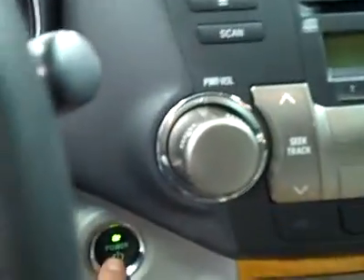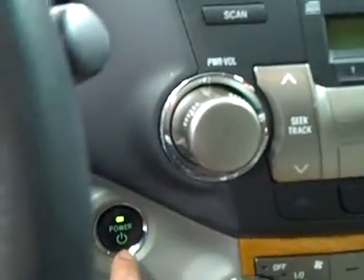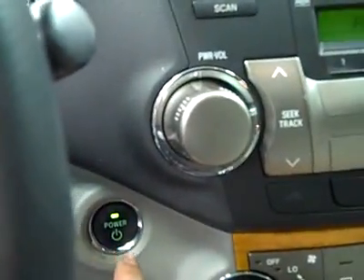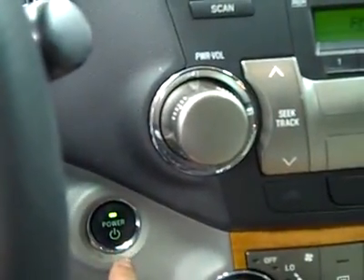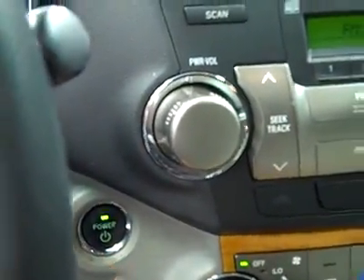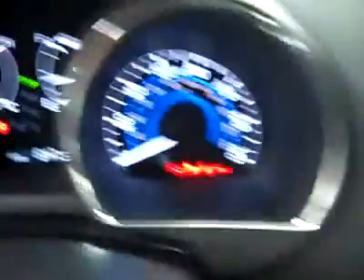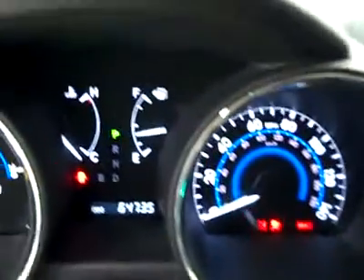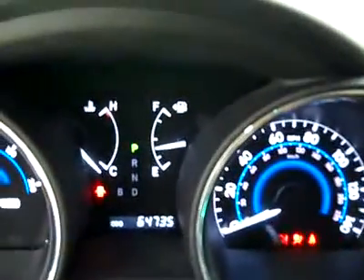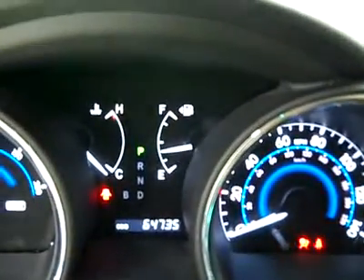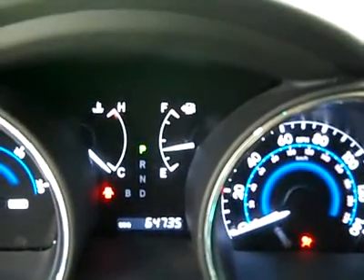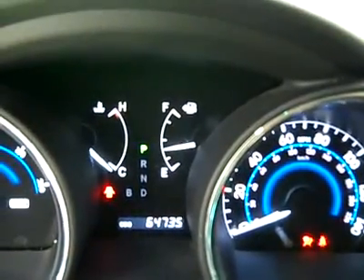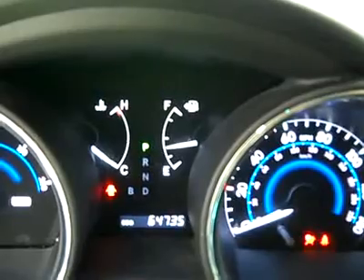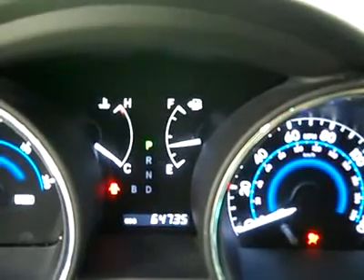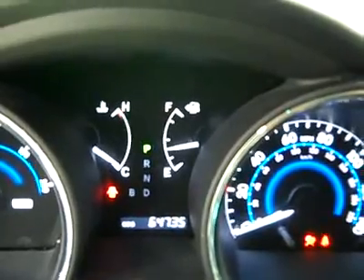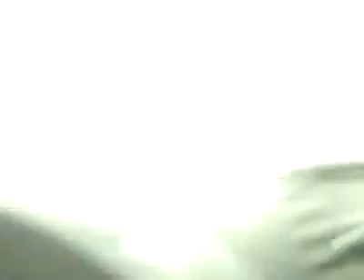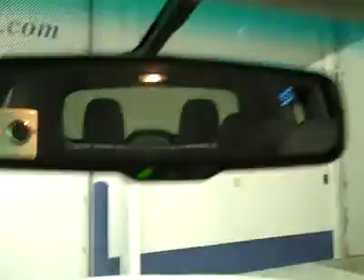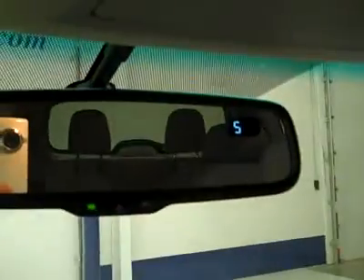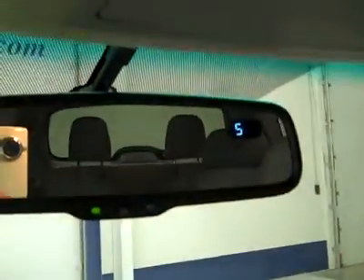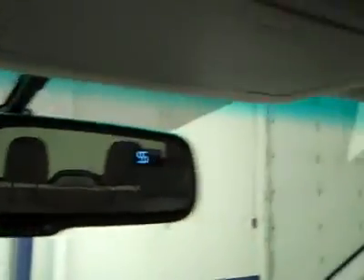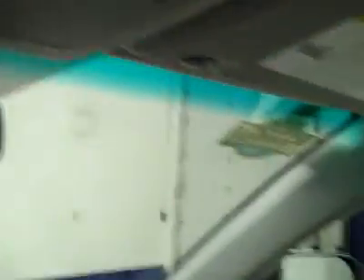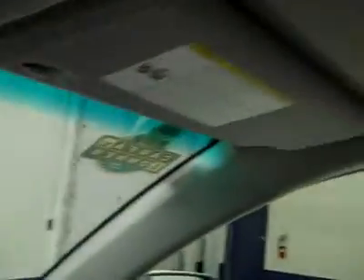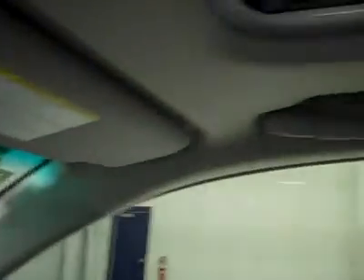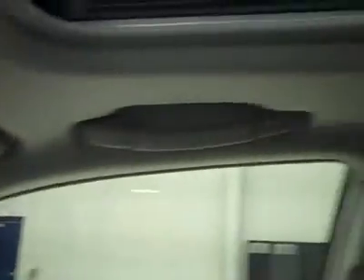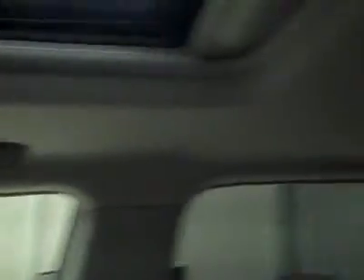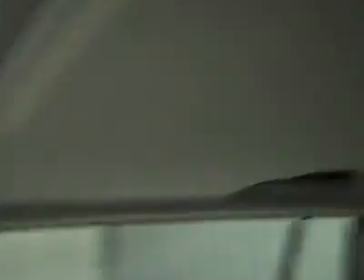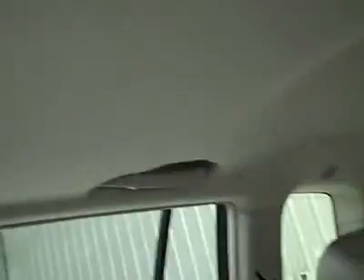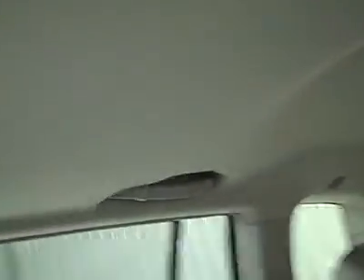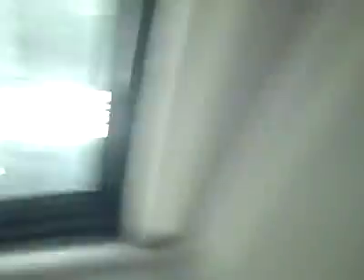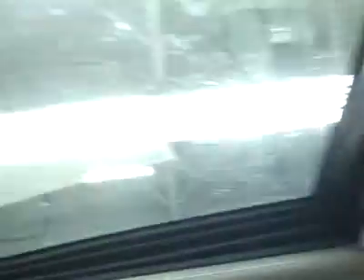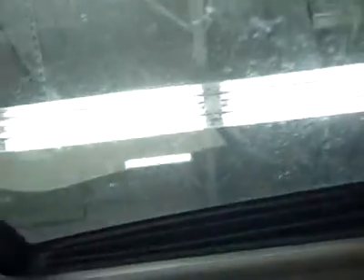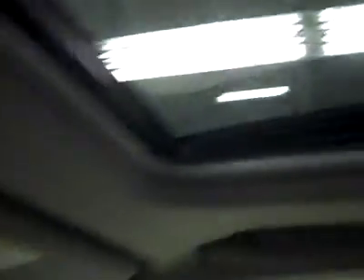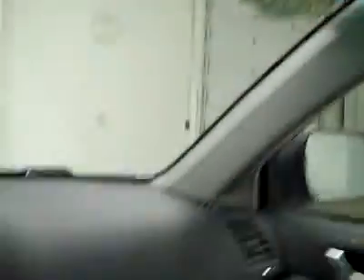It's a push button start and you can see there are 64,000 miles on it. There's a compass on the mirror, side curtain airbags, the headliner is in great shape, and there's a real nice sunroof in here too.